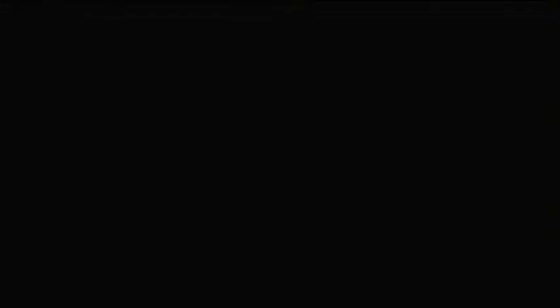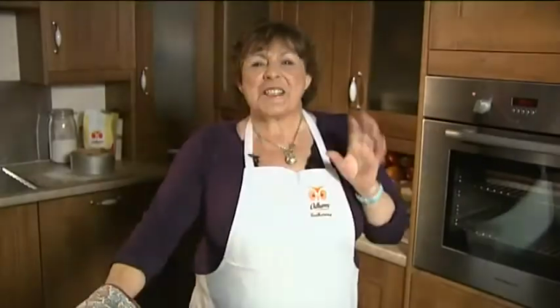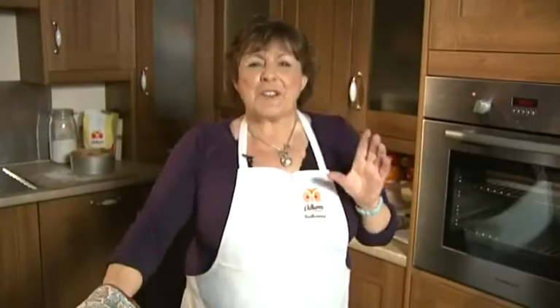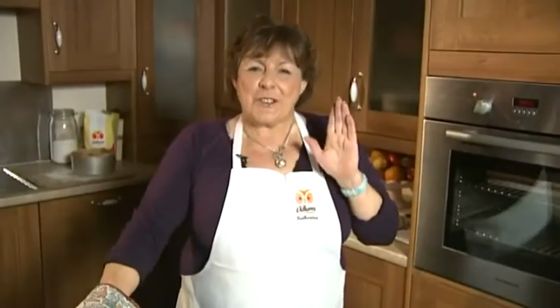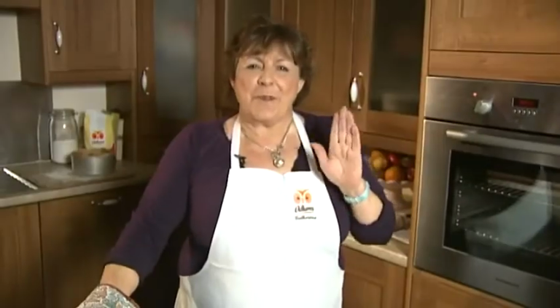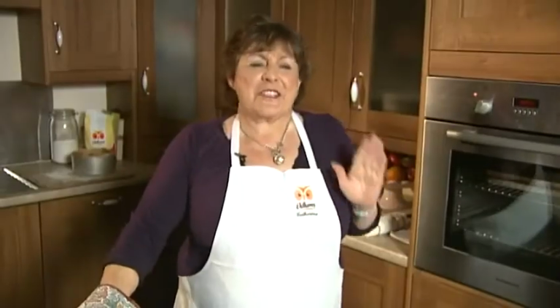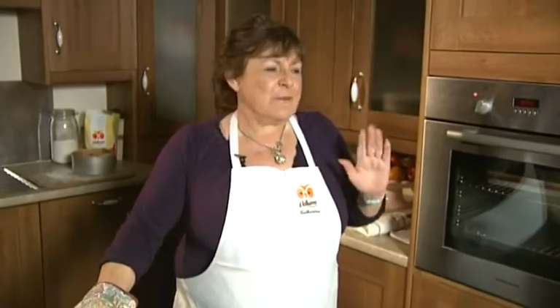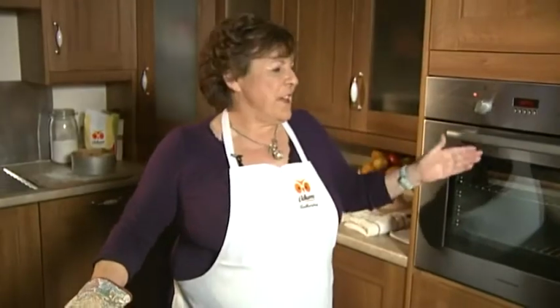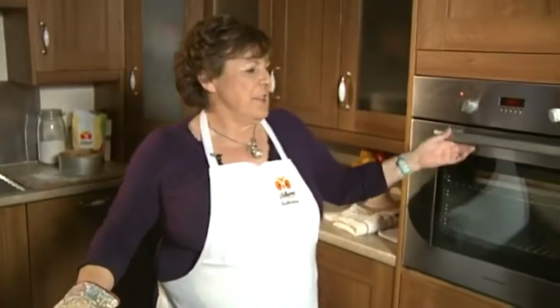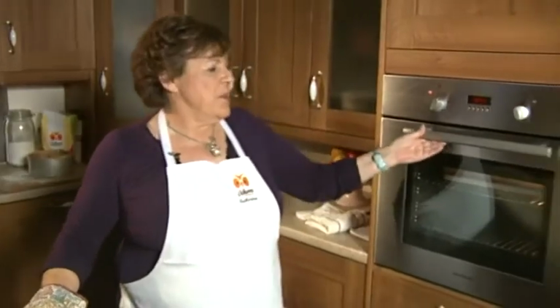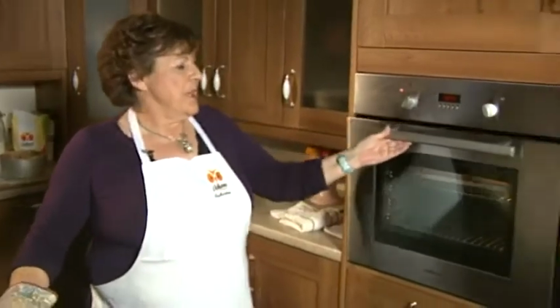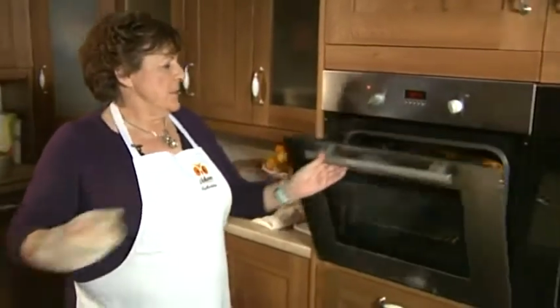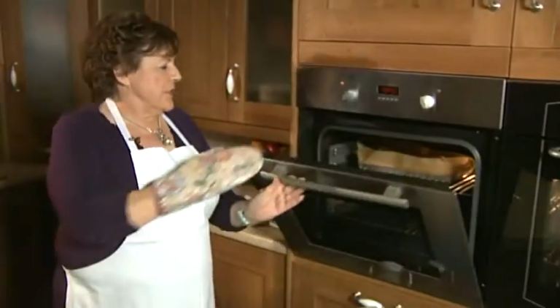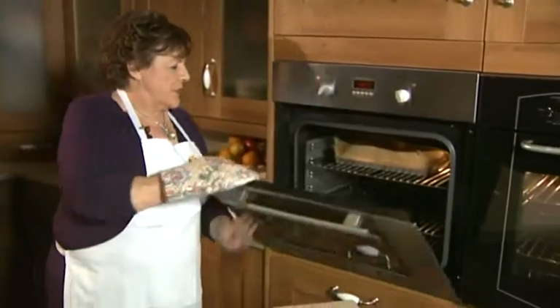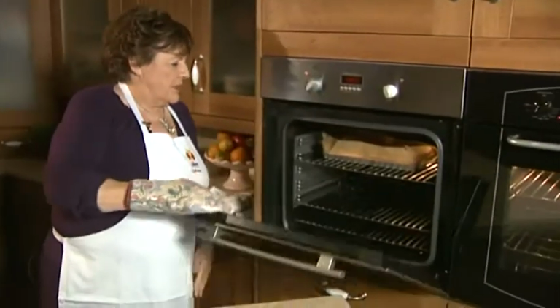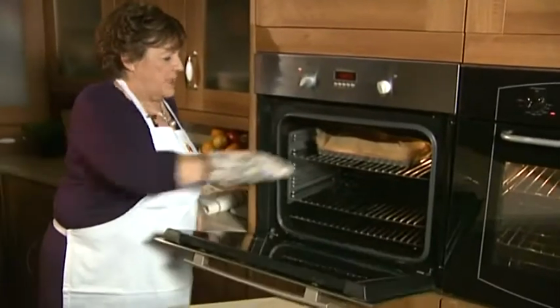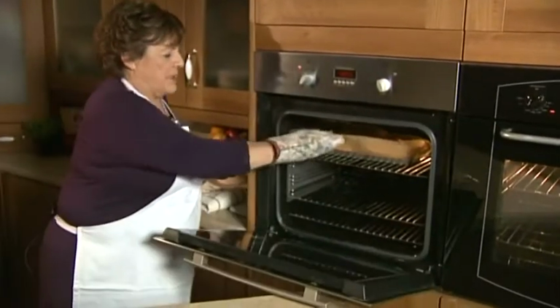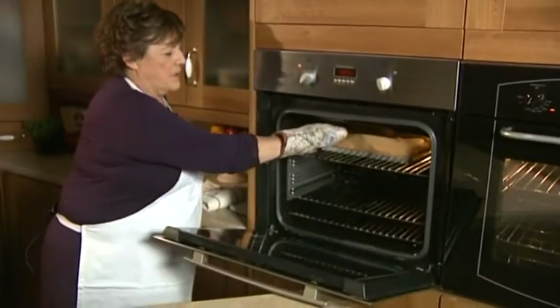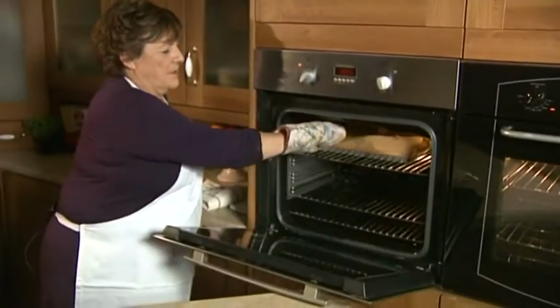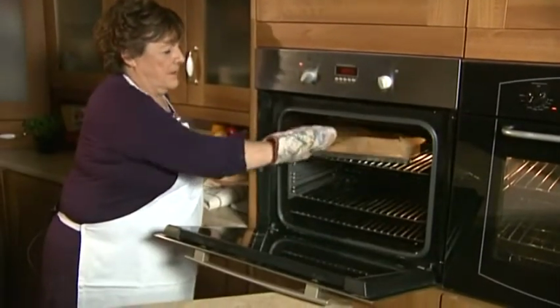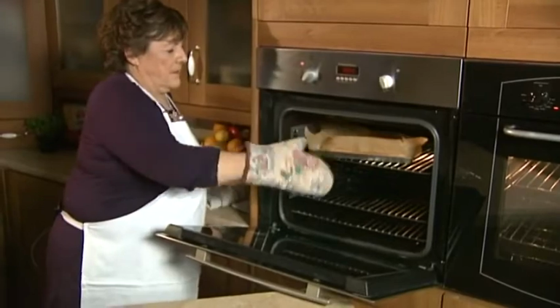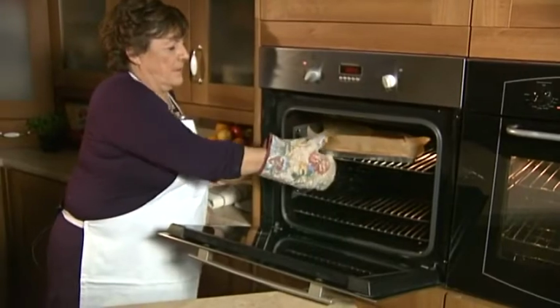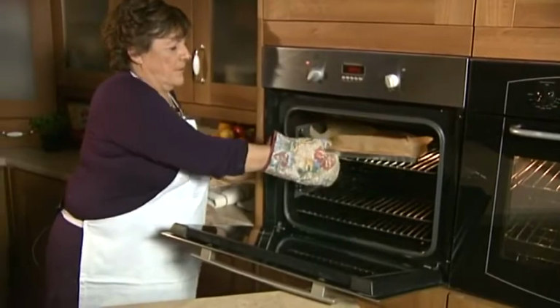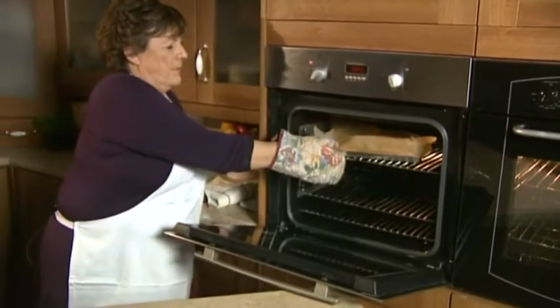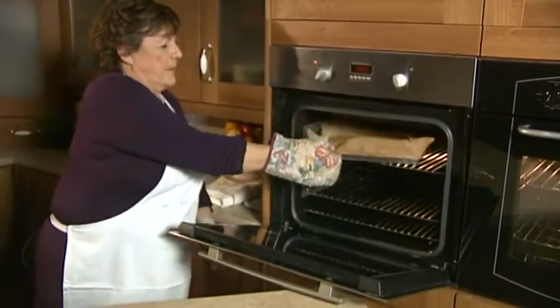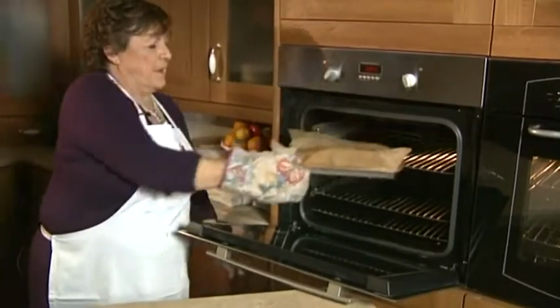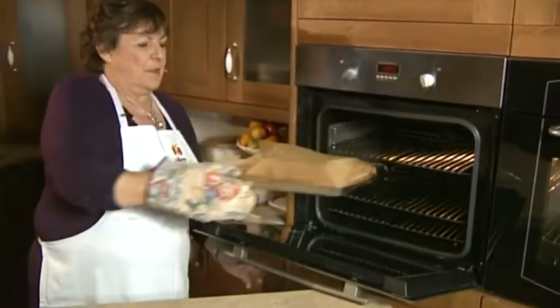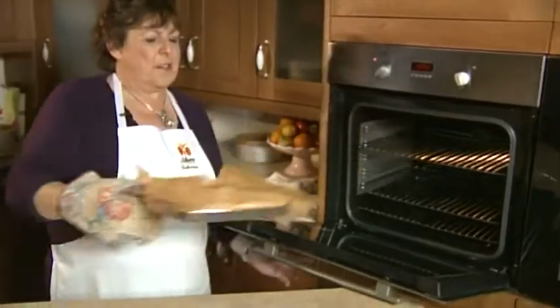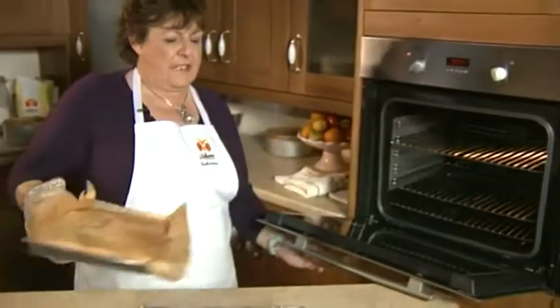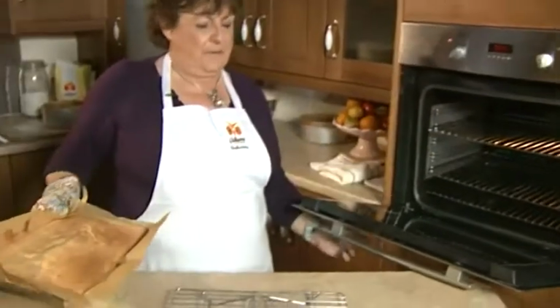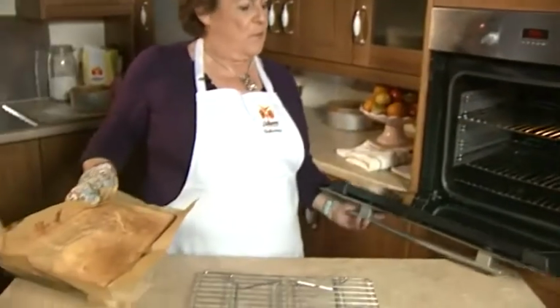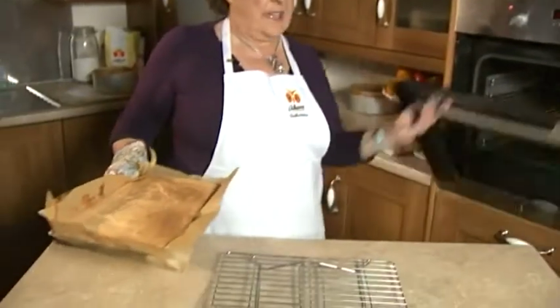The sponge cake should be ready to come from the oven now, so we just take it out. Perfect. Okay.